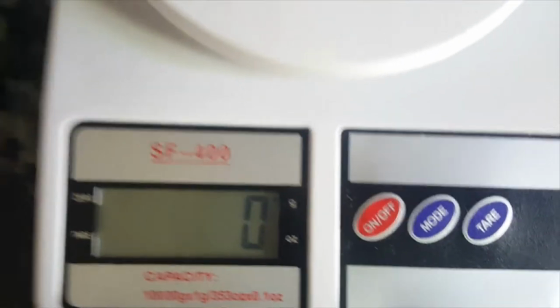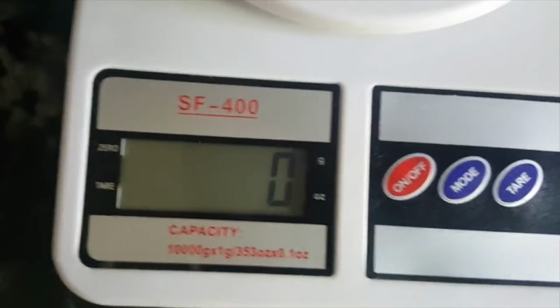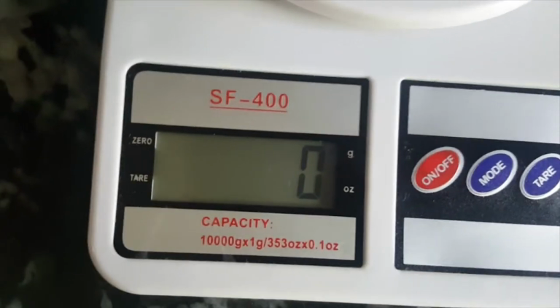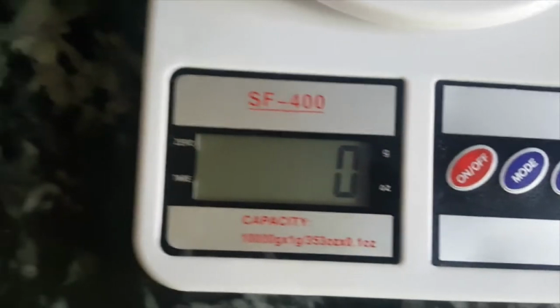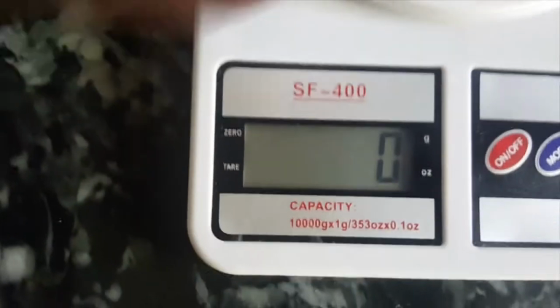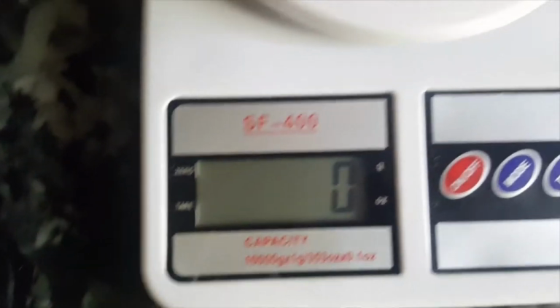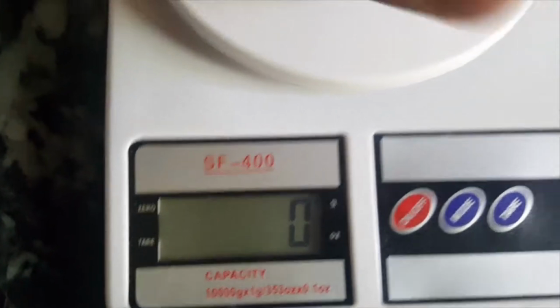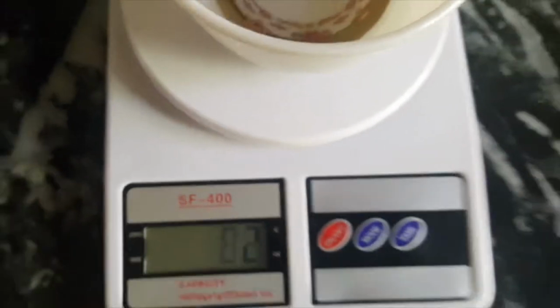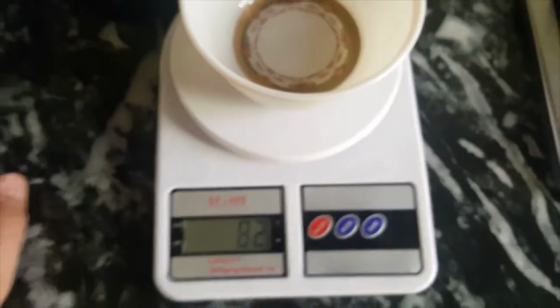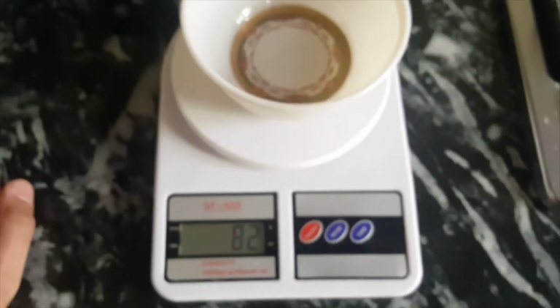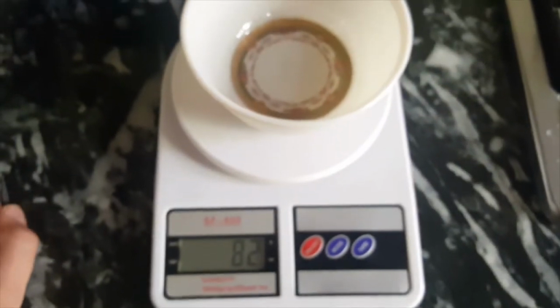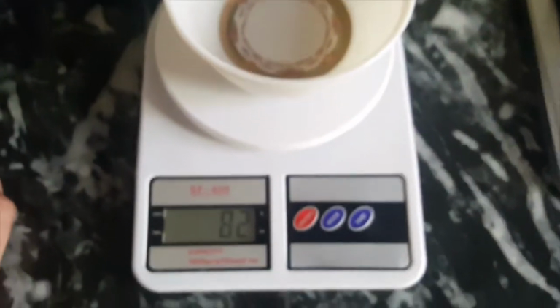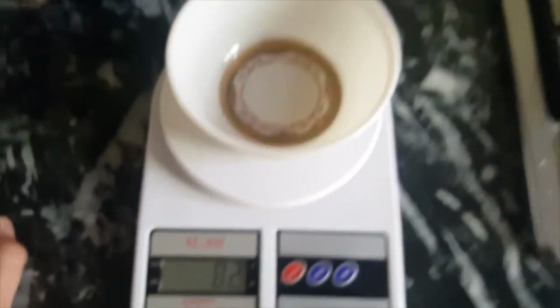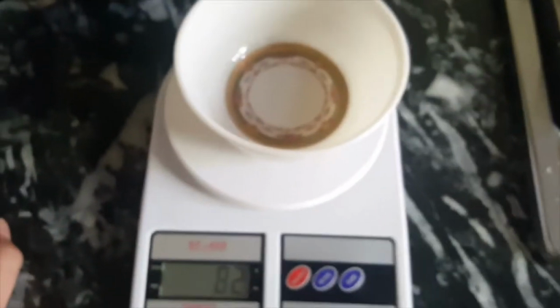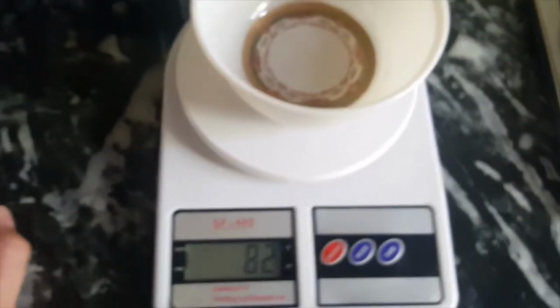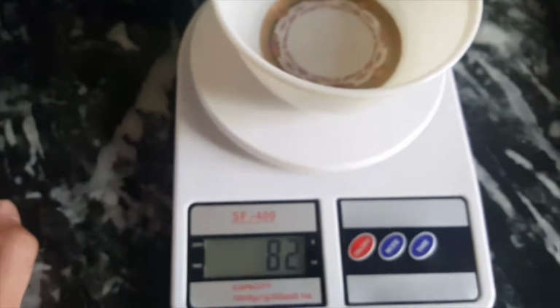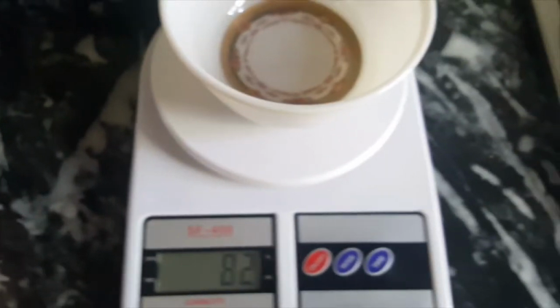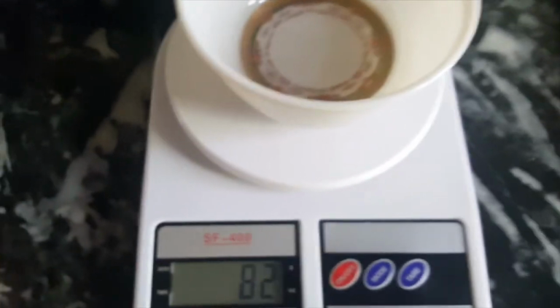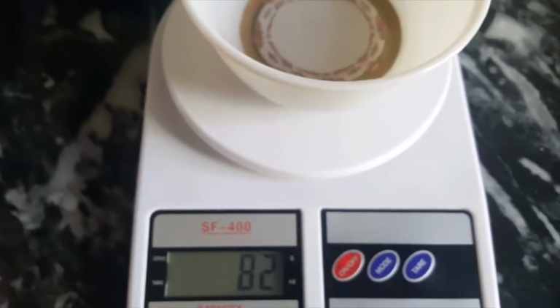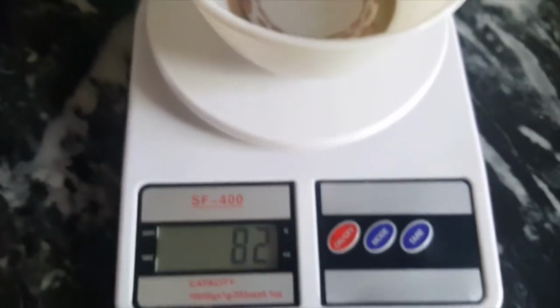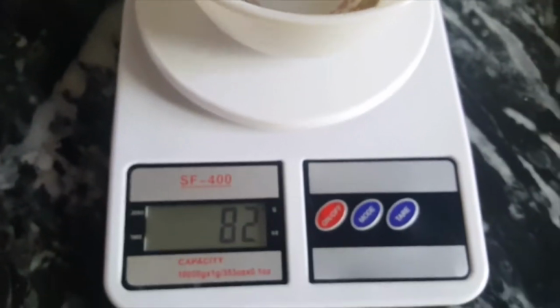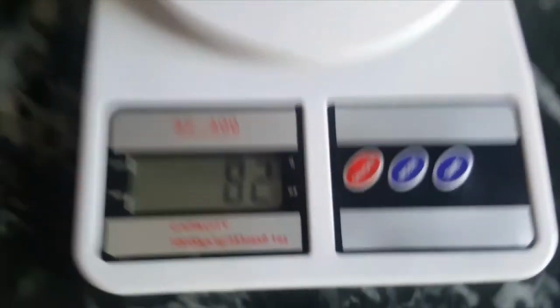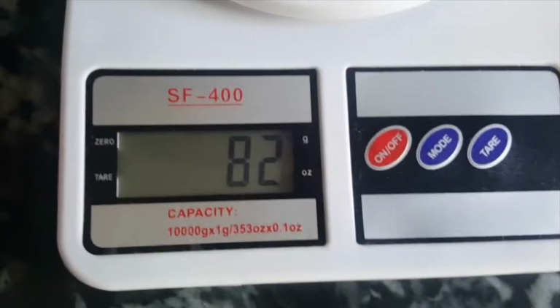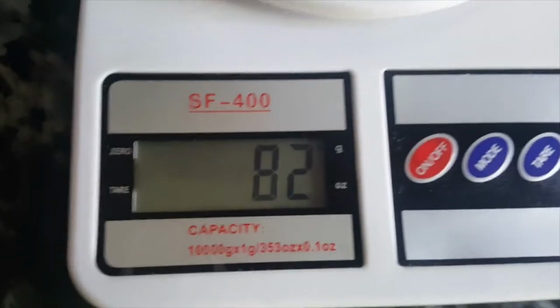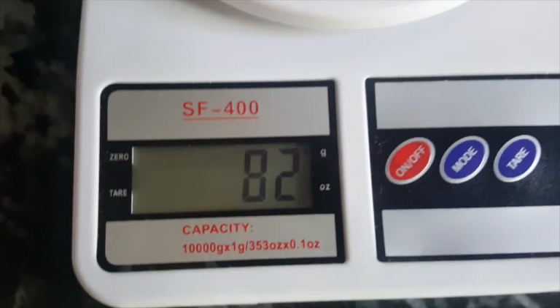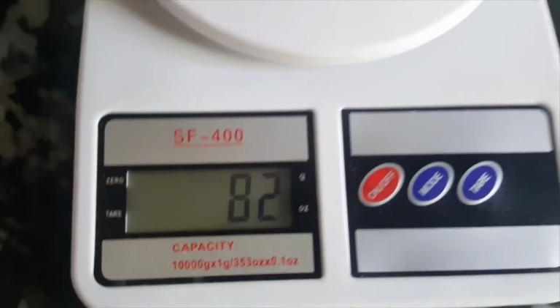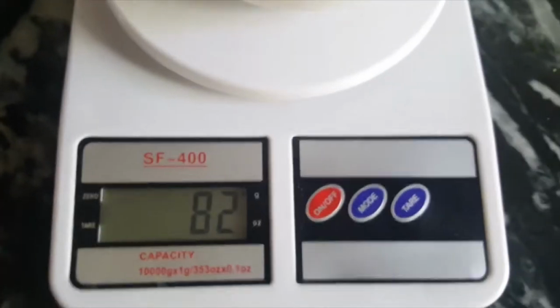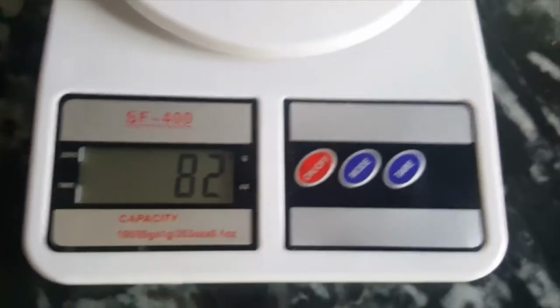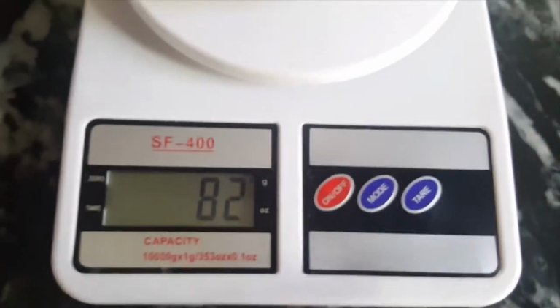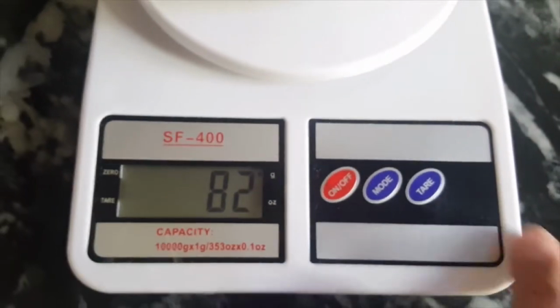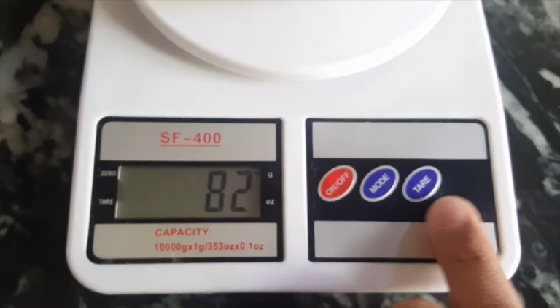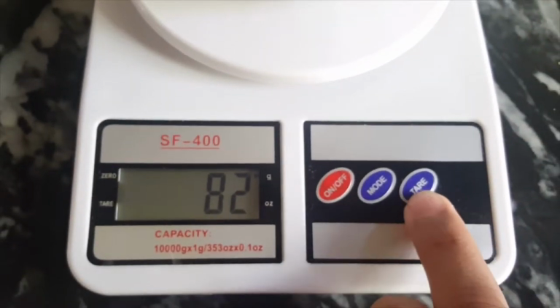Then we need a container to use the scale. Let's suppose that you have to put a container here and wait for this container to register. We have to press this button to zero it out.